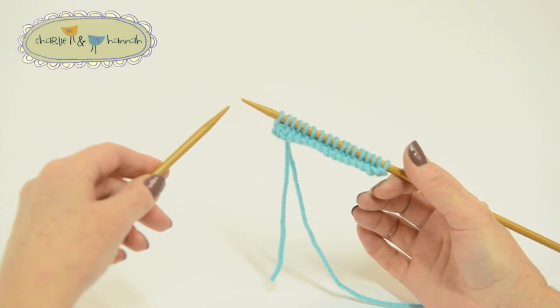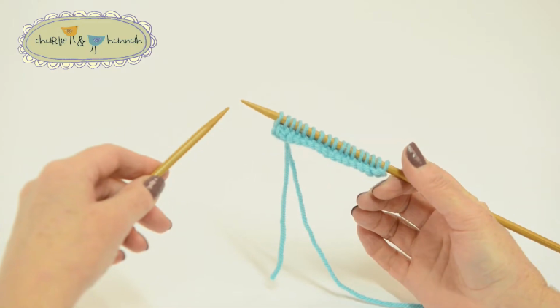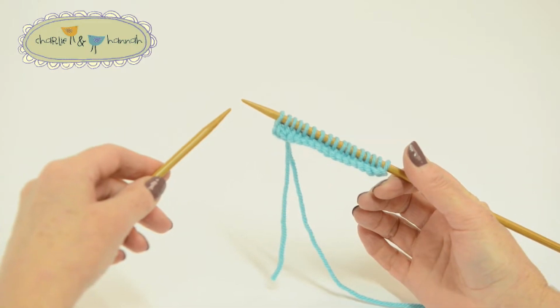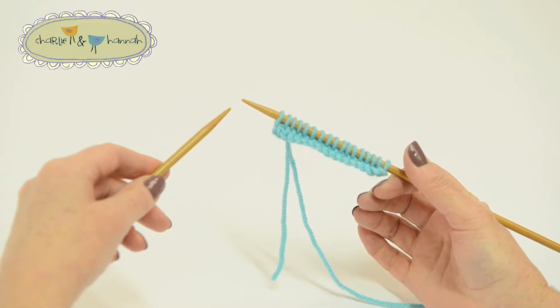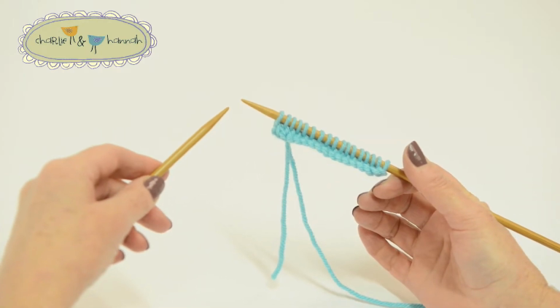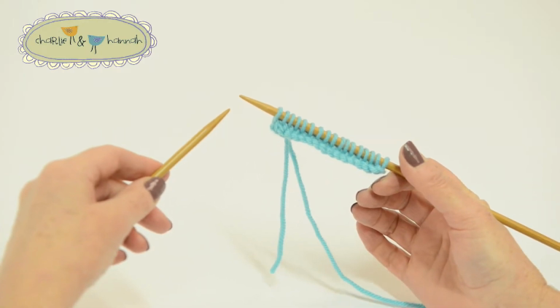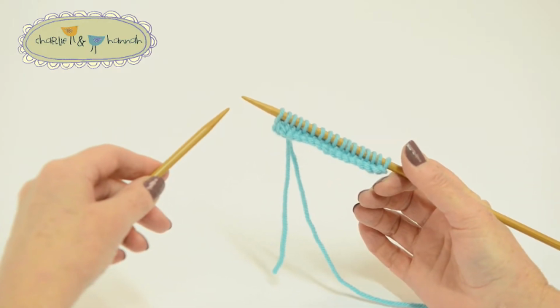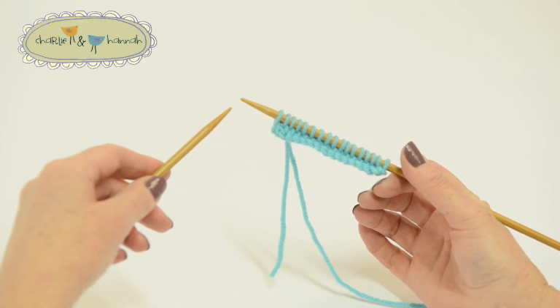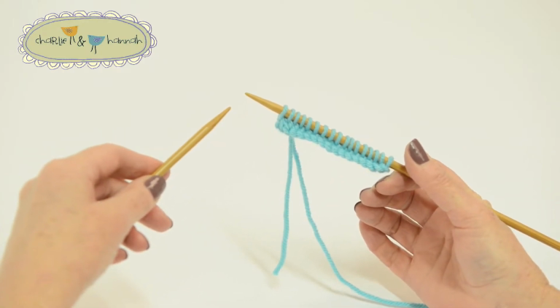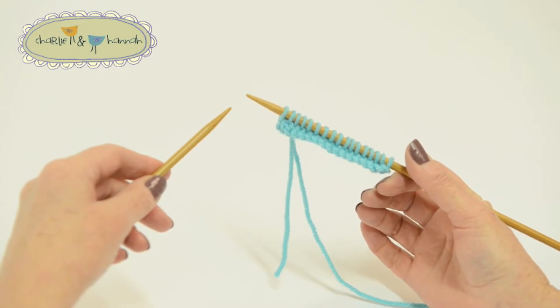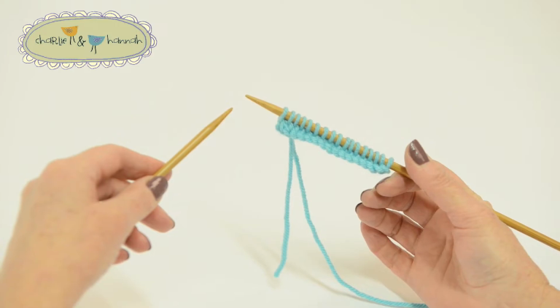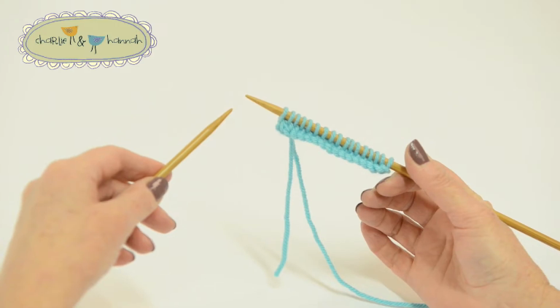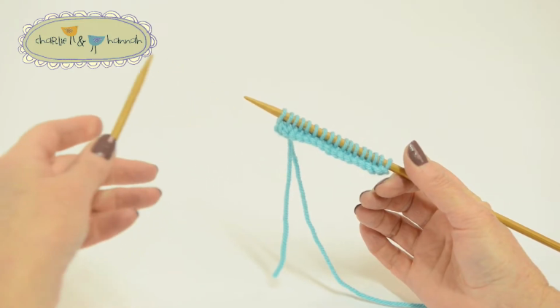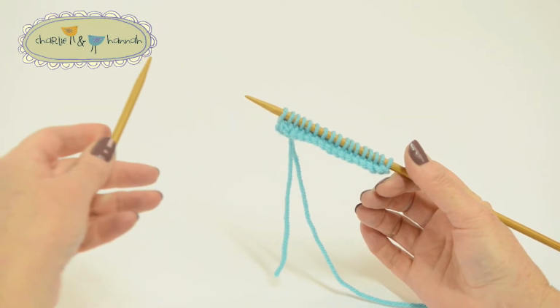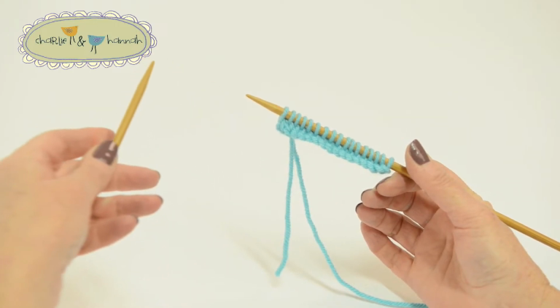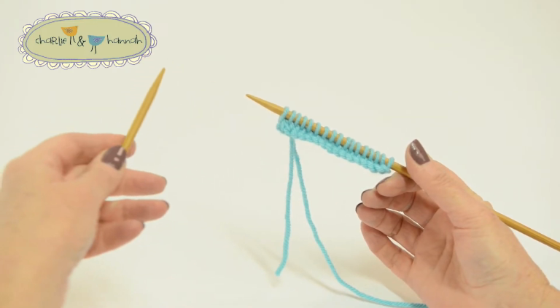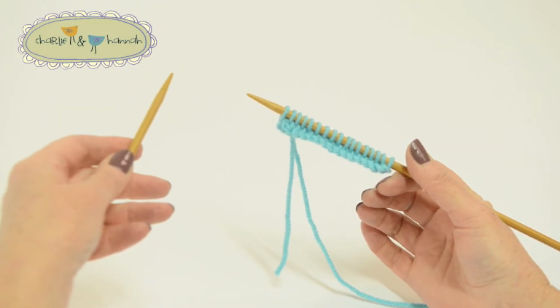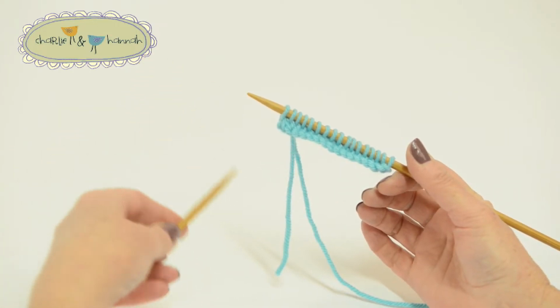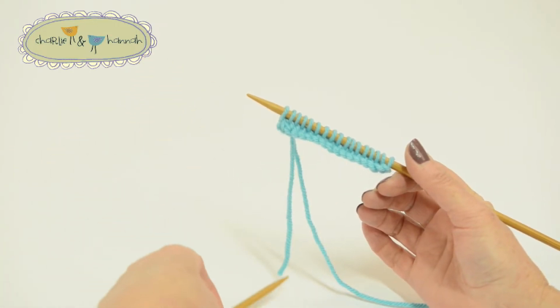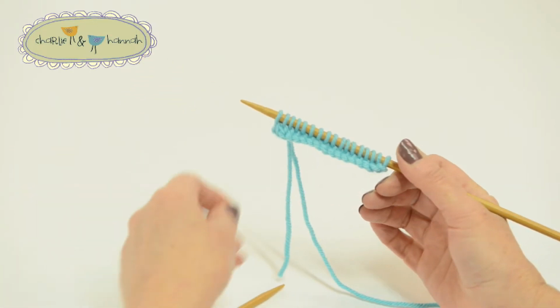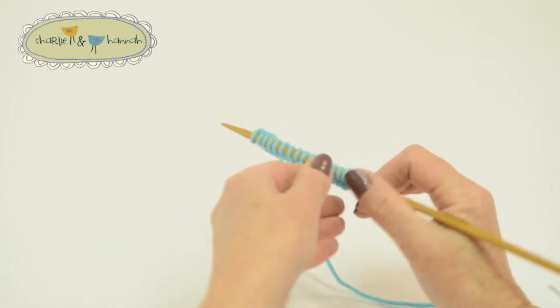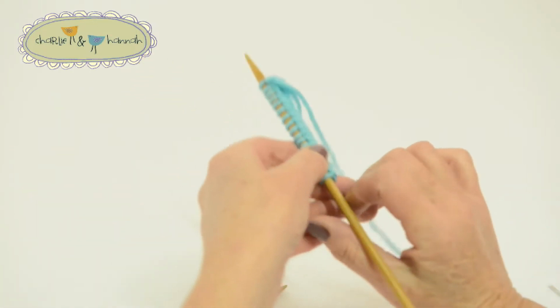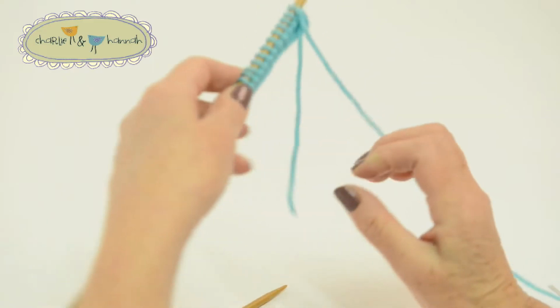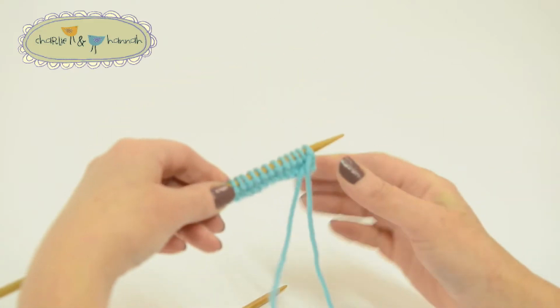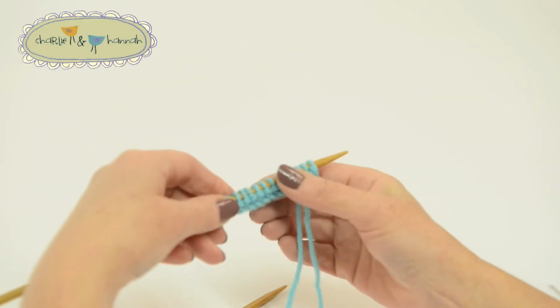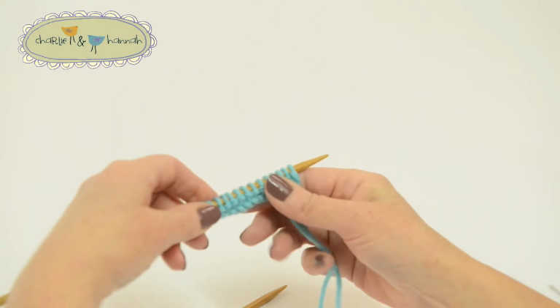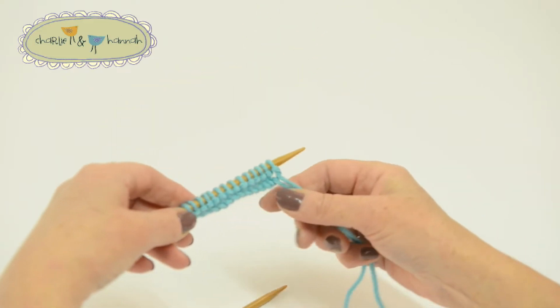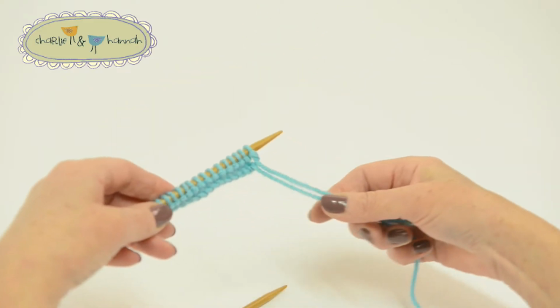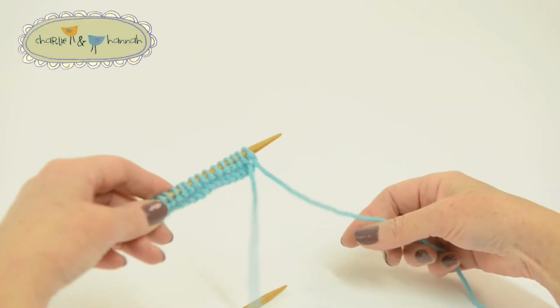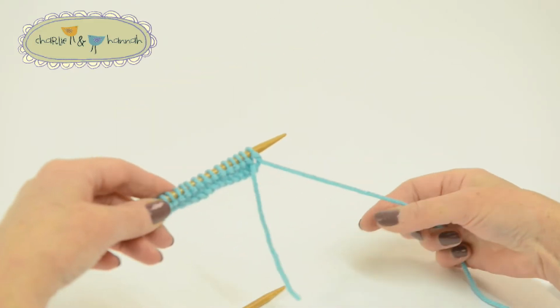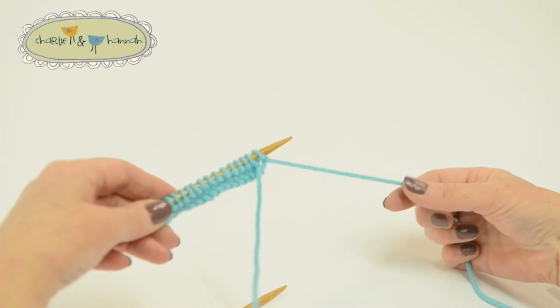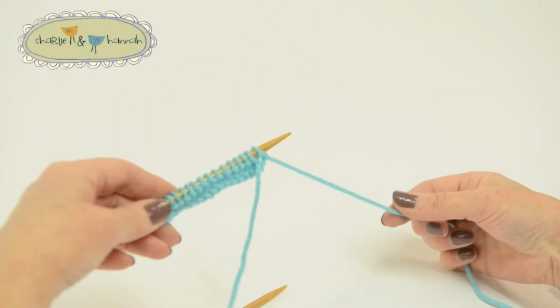At the end of the row, all the stitches will be on the right hand needle and the left hand needle will be empty. Now turn the needle round so that it's facing the other way and you're ready to knit your second row.